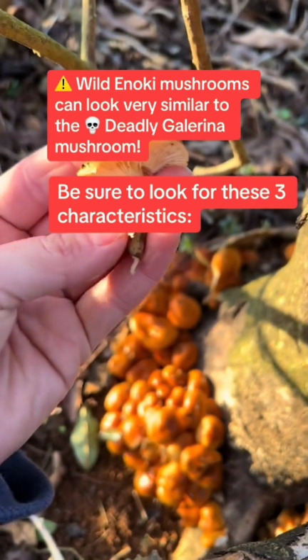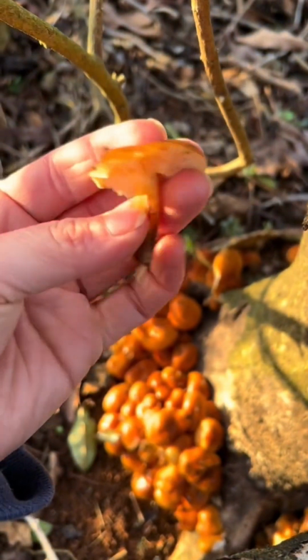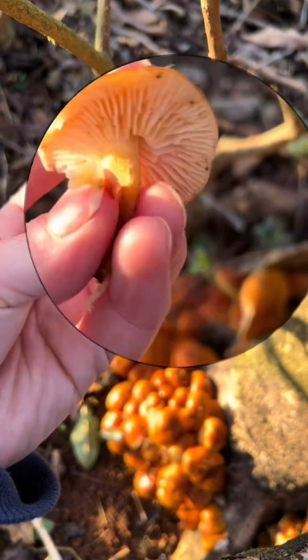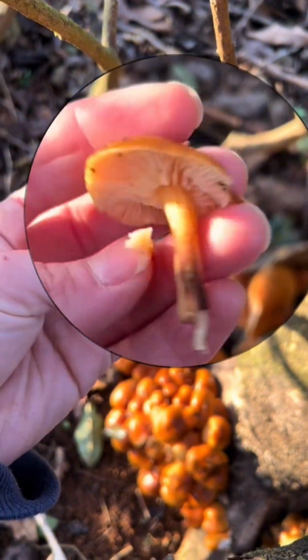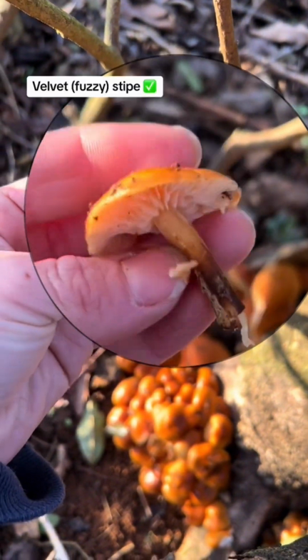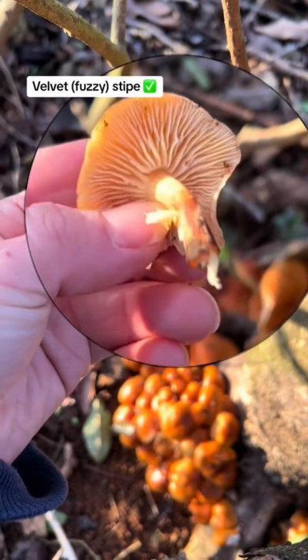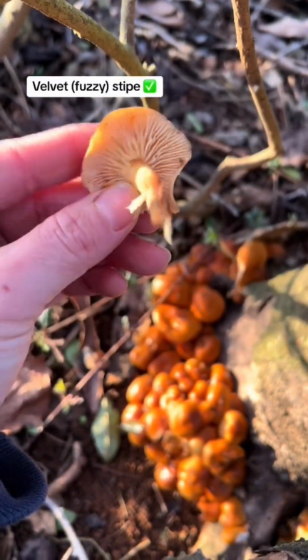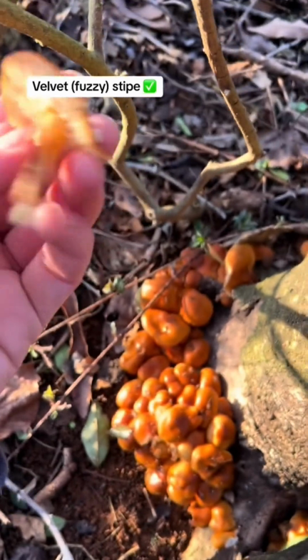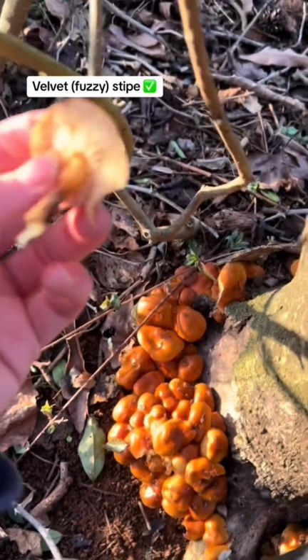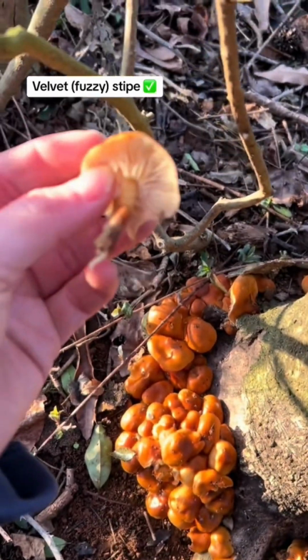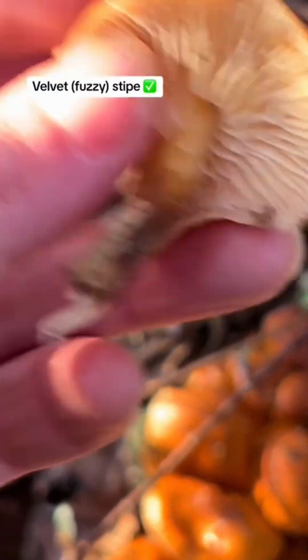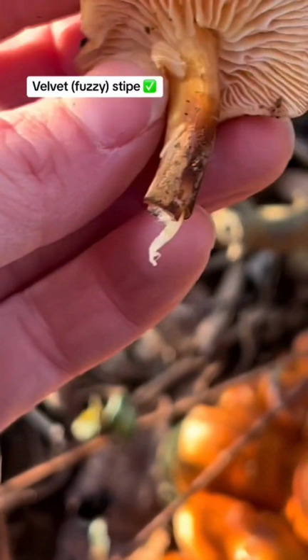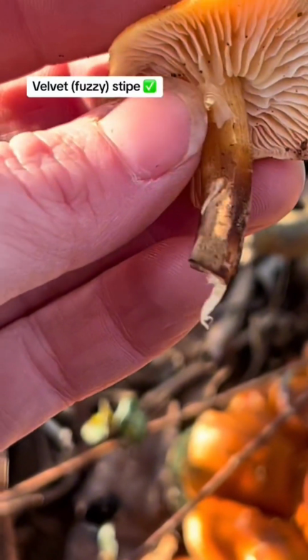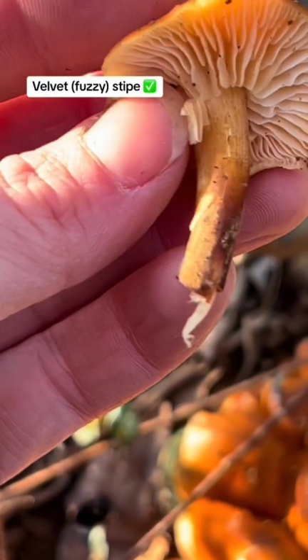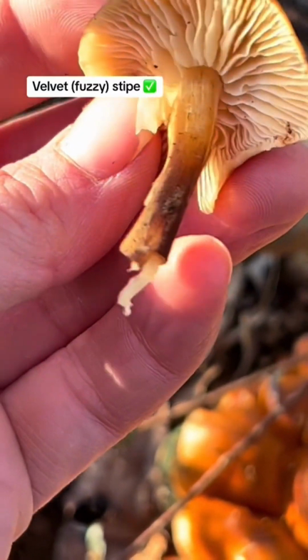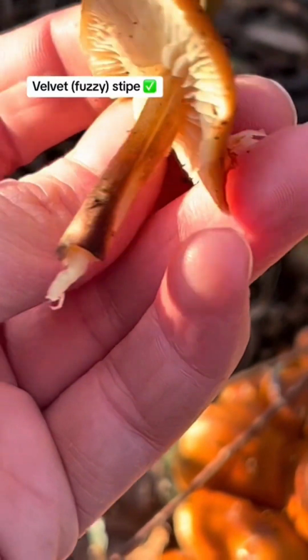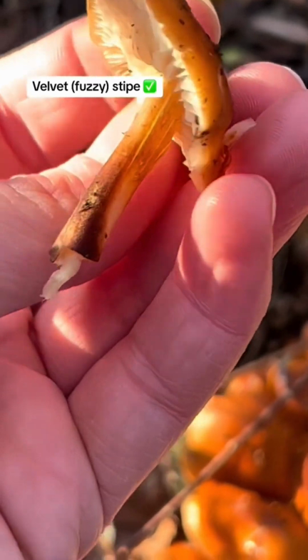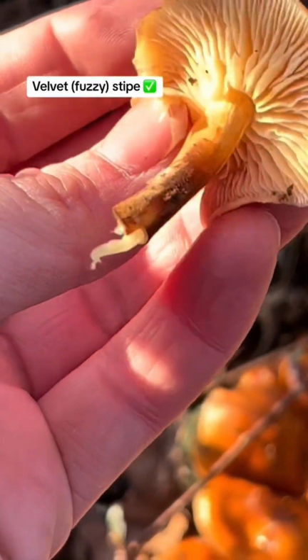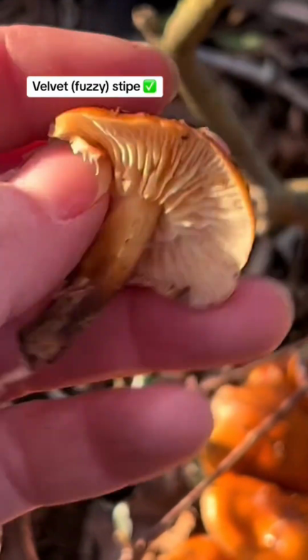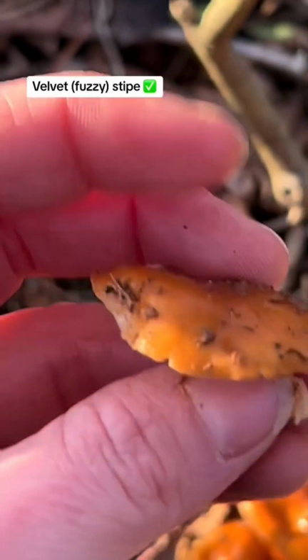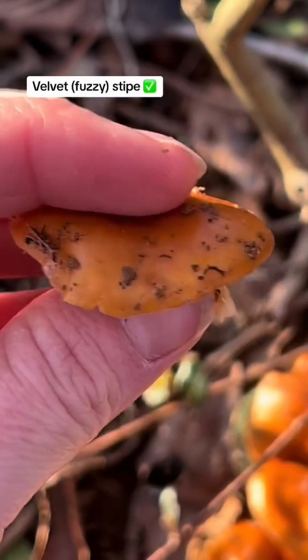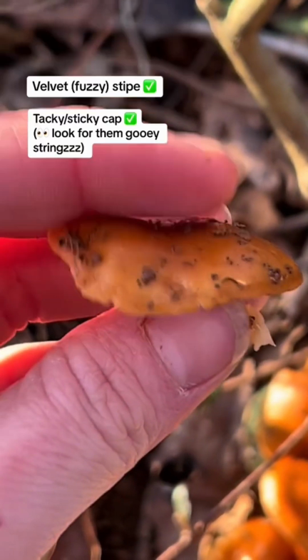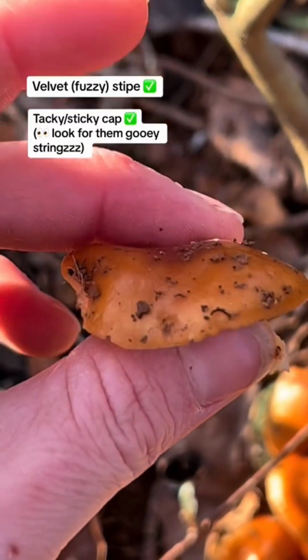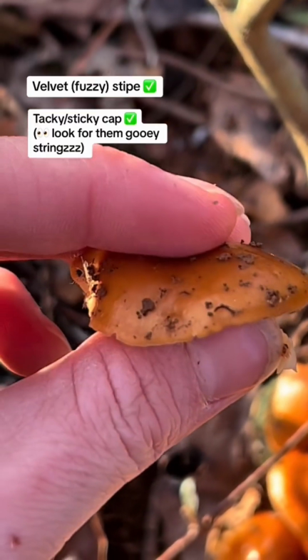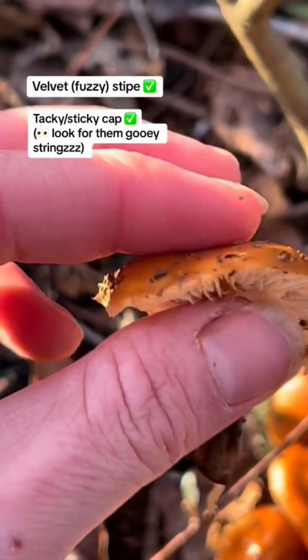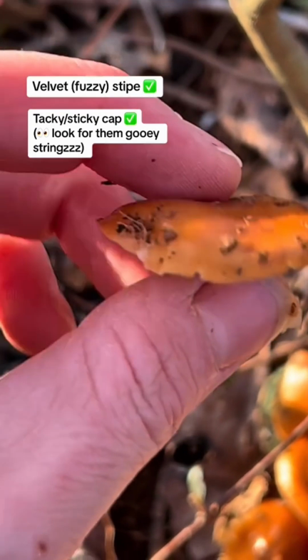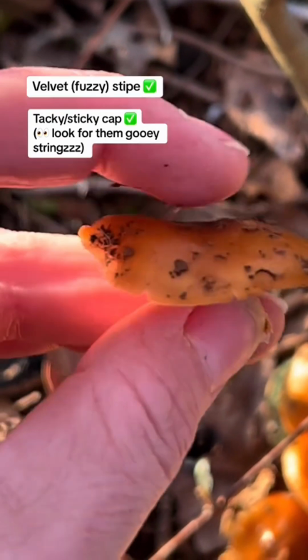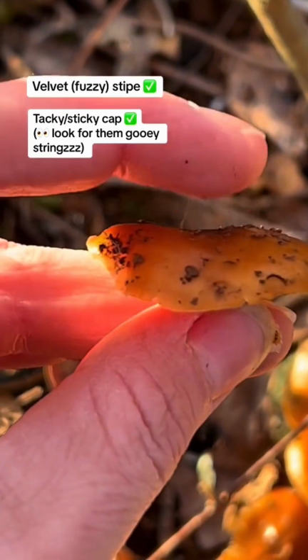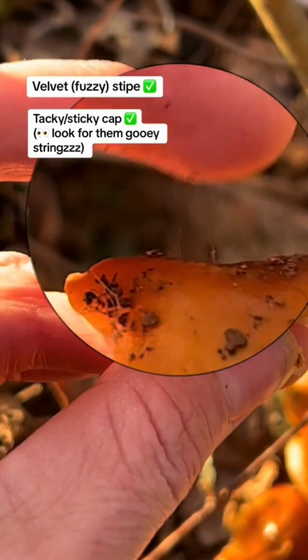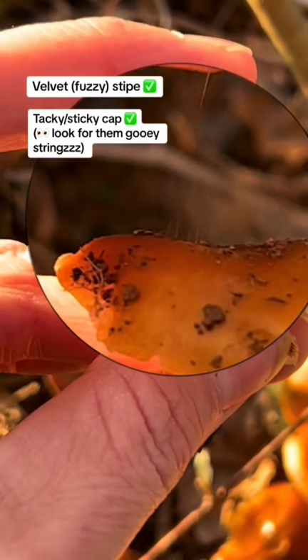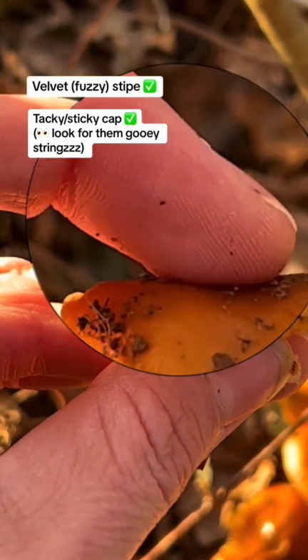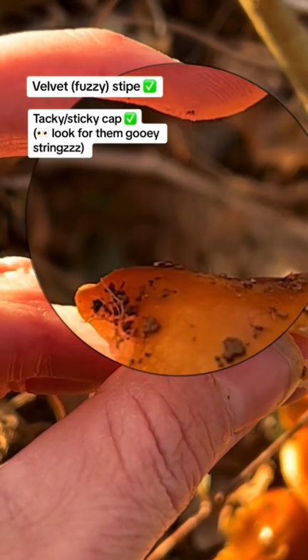So it's got the velvet stipe — see that velvet stipe? It's sticky on the top. Let's see if you can see some of the tackiness. See? There's the sticky strings.